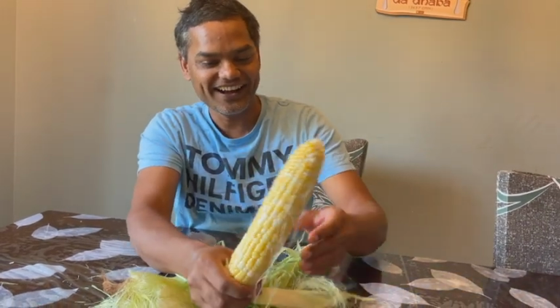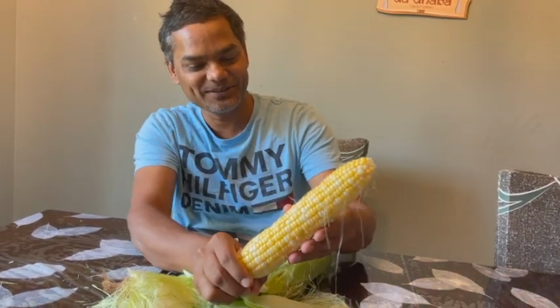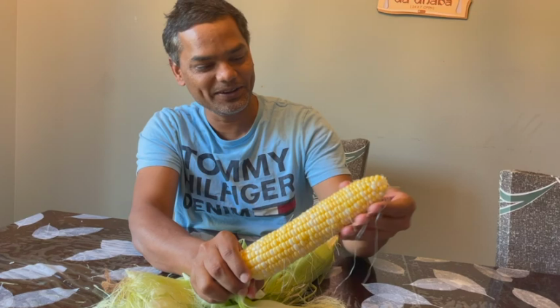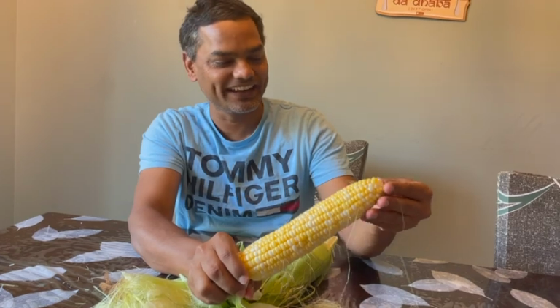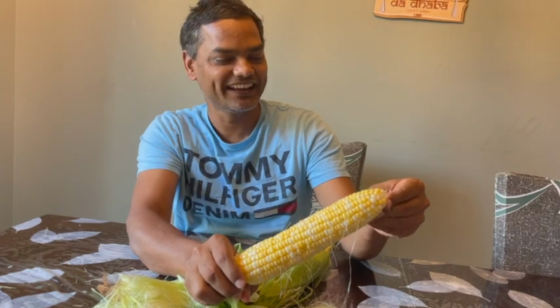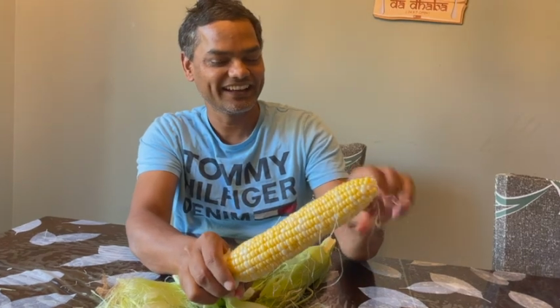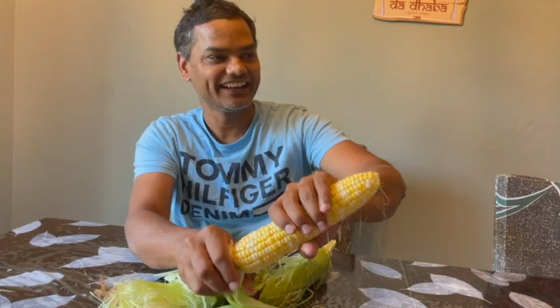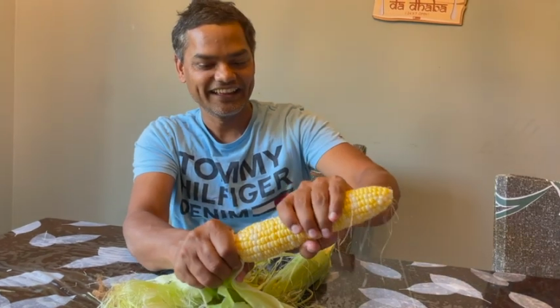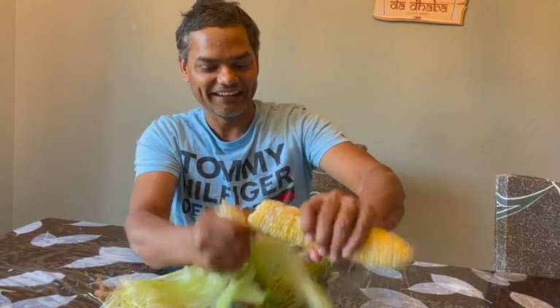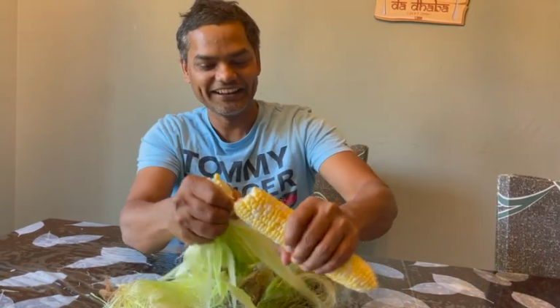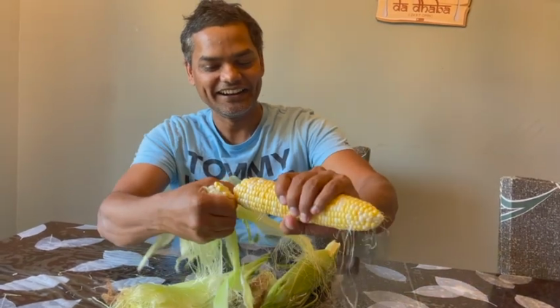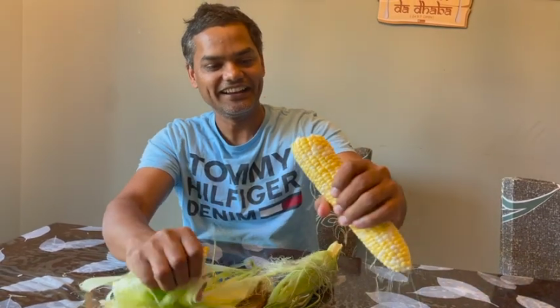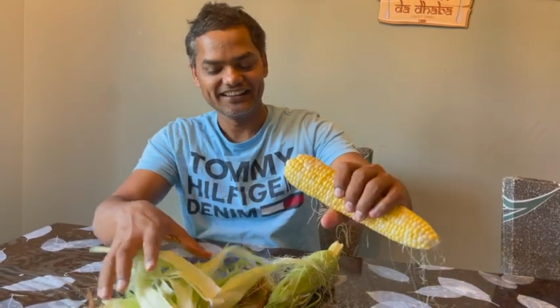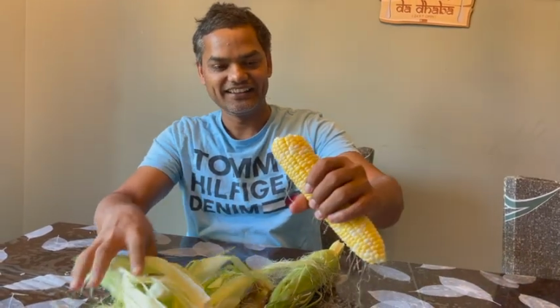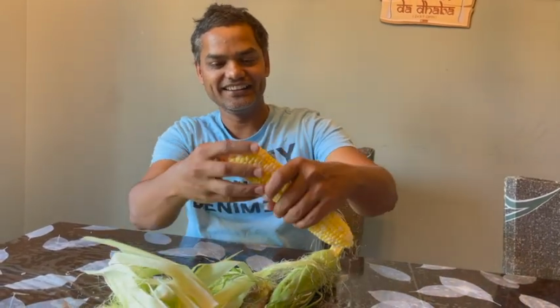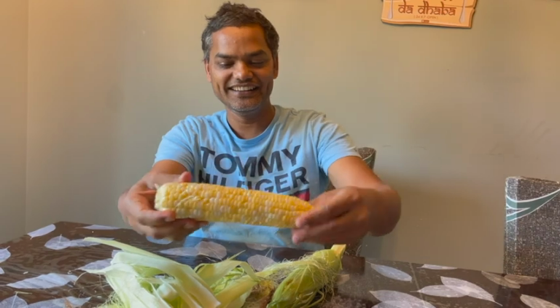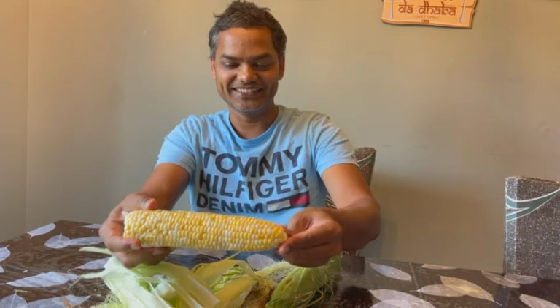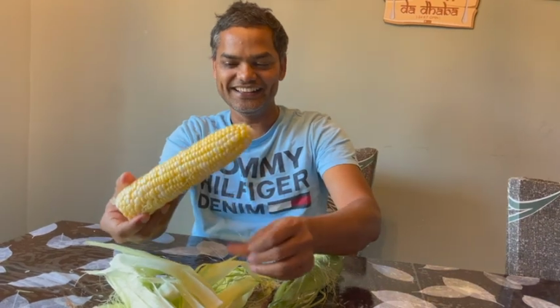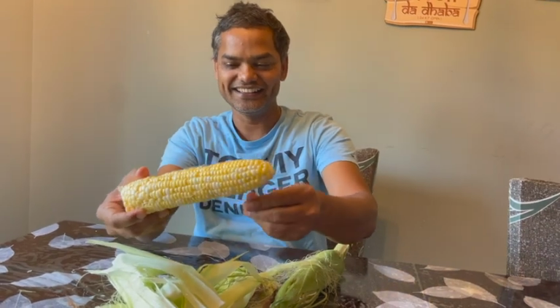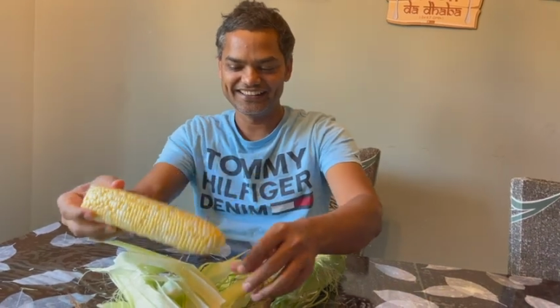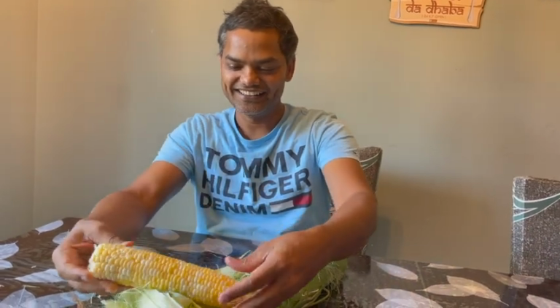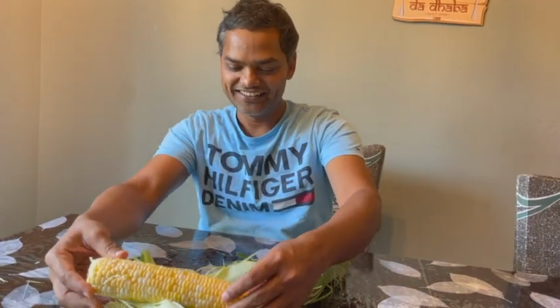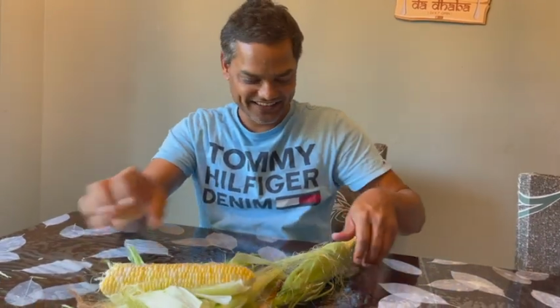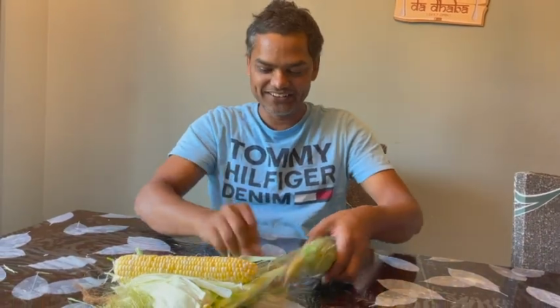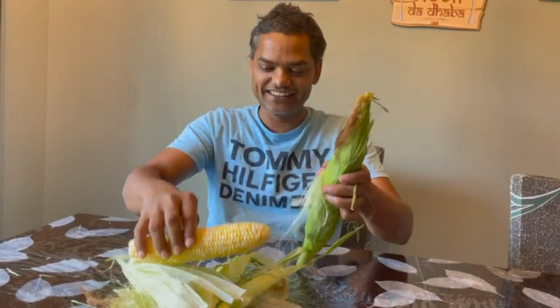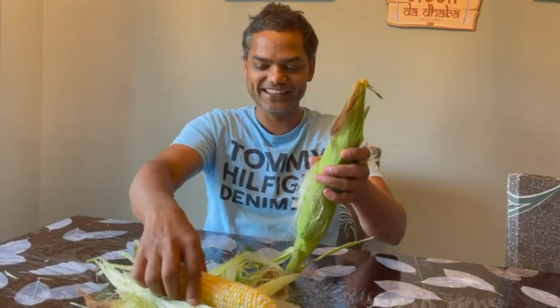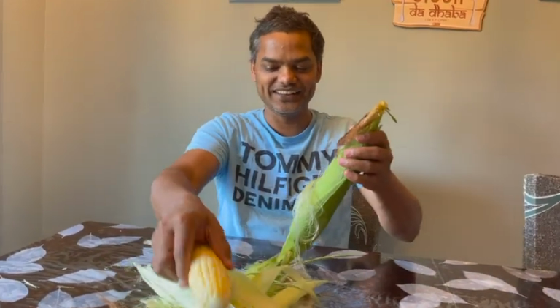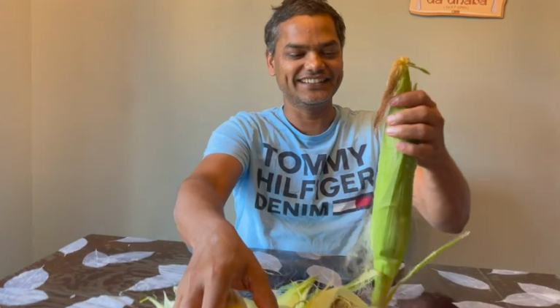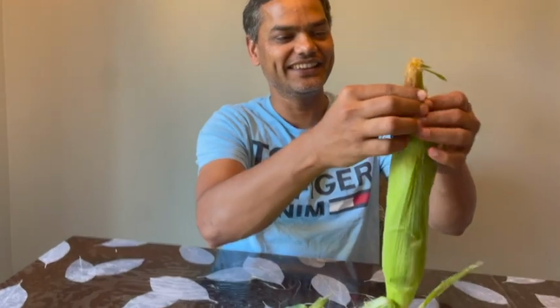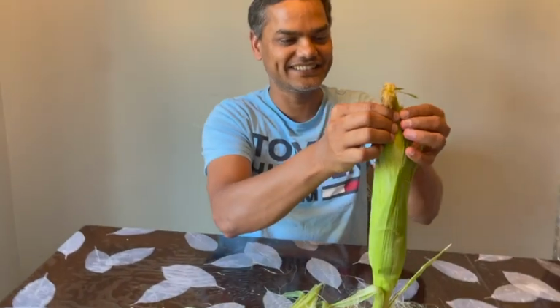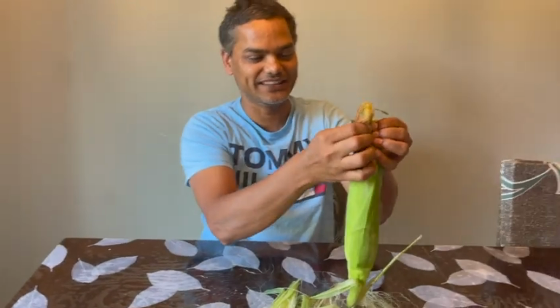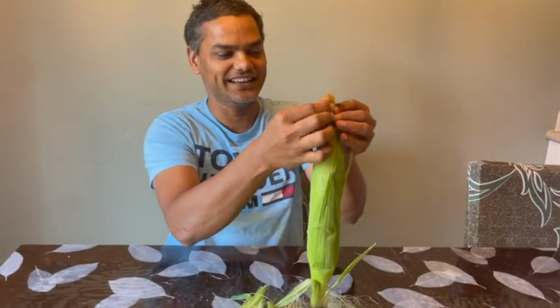I want to eat the first one on our own. Why did you break it? You should not break it. Let's see how the other one is. This is probably not good.